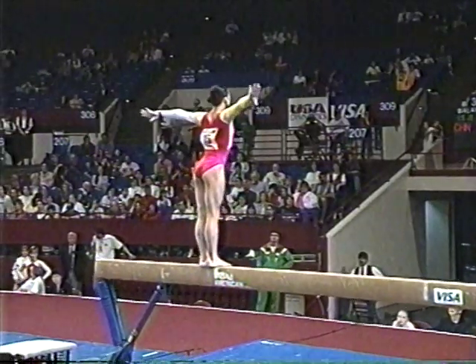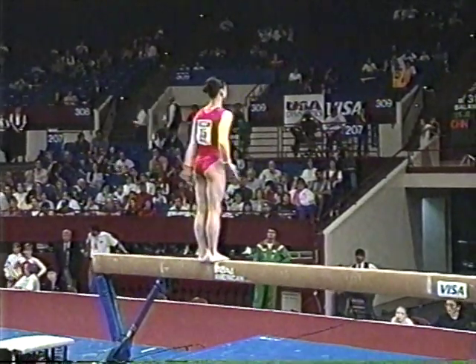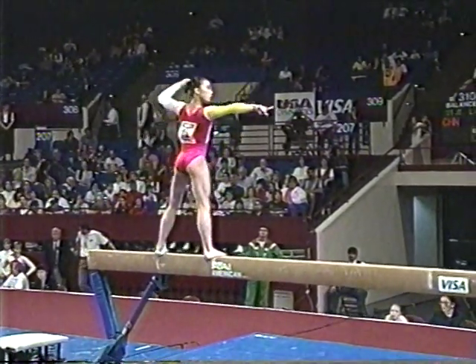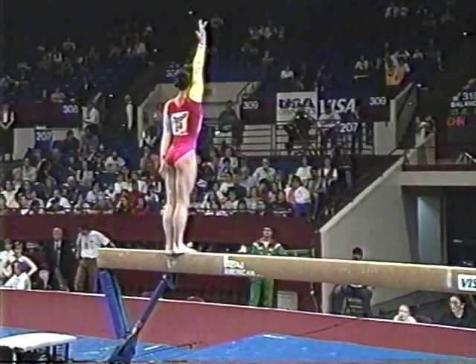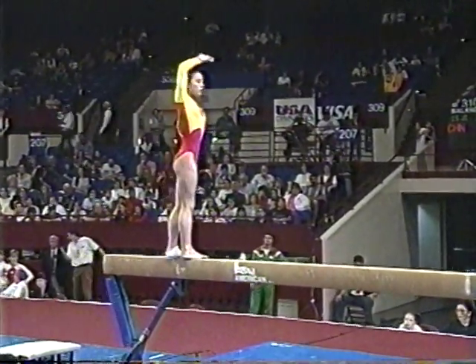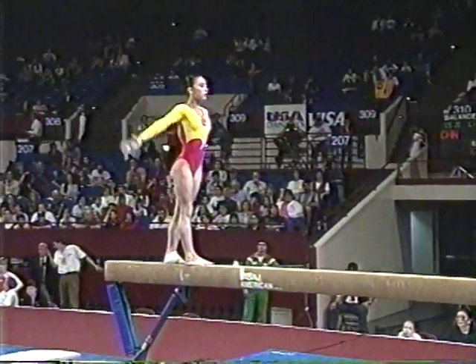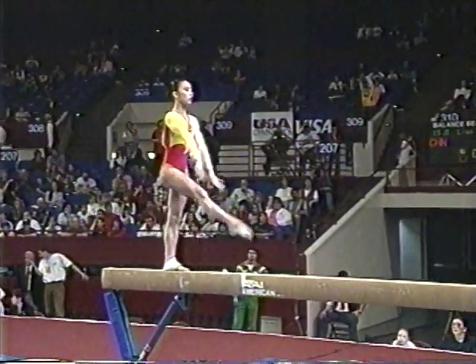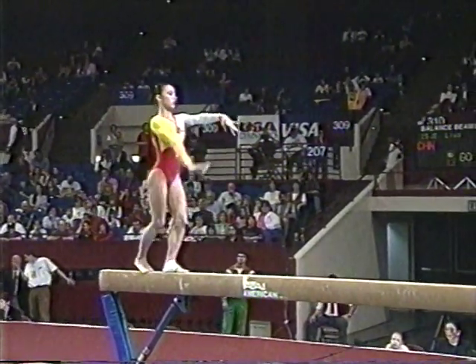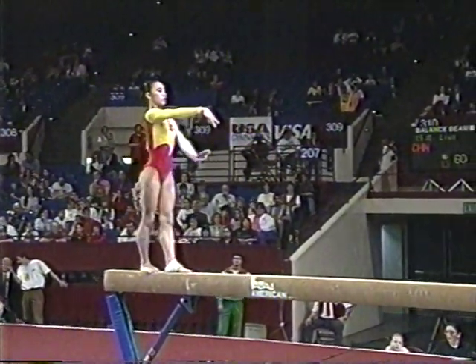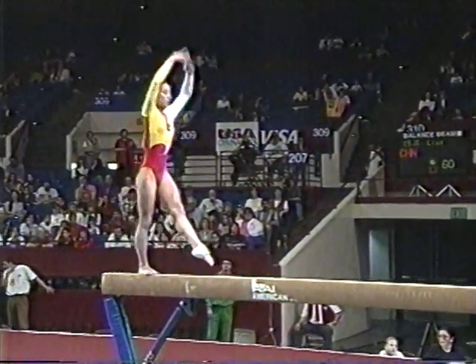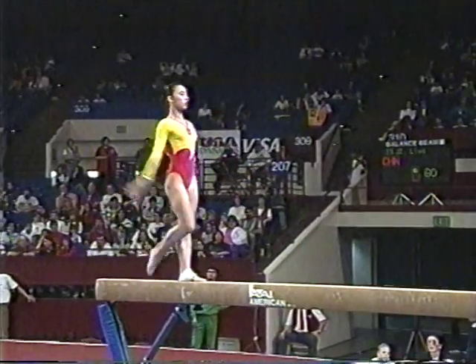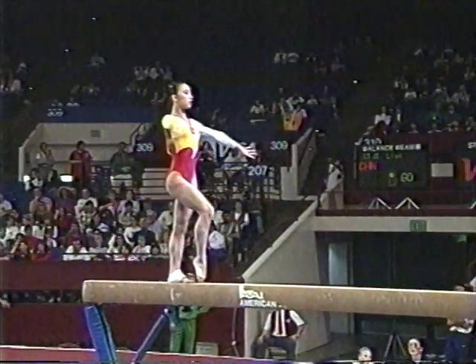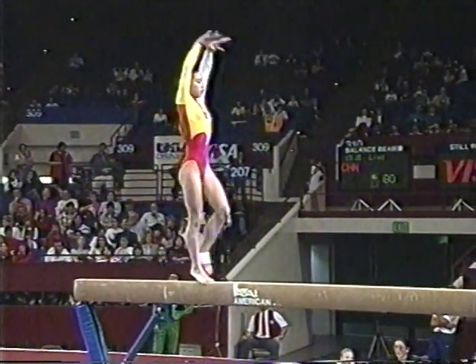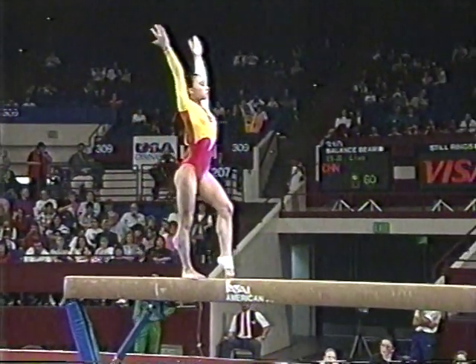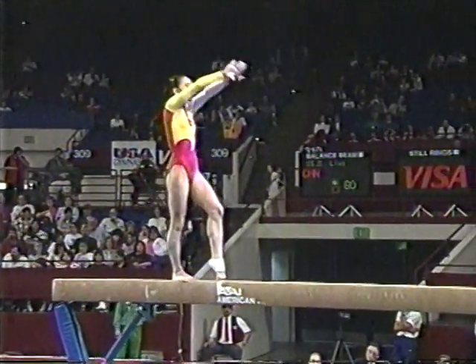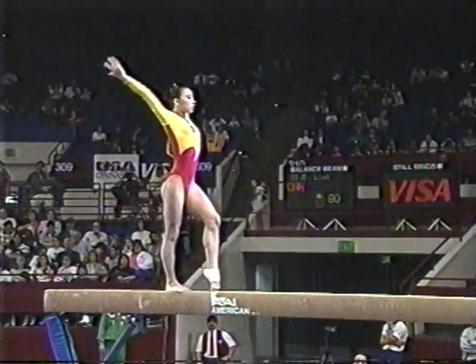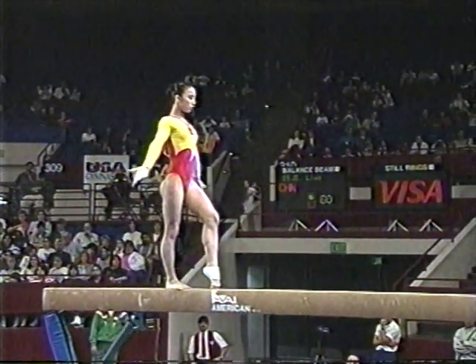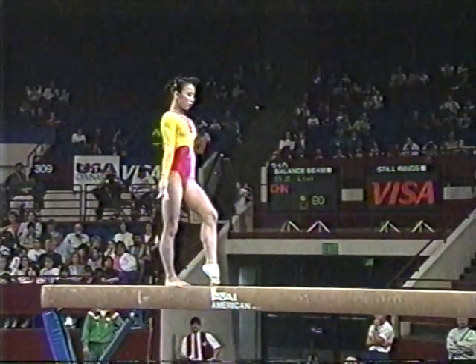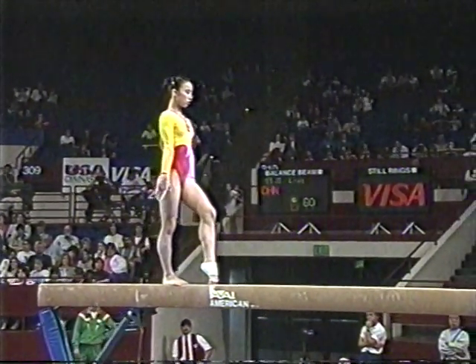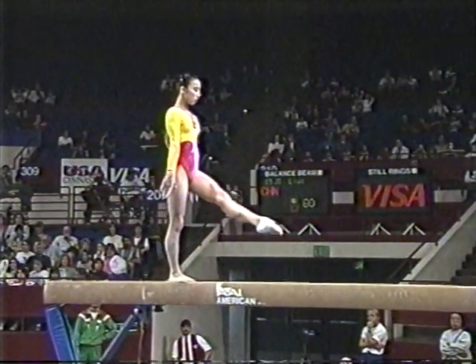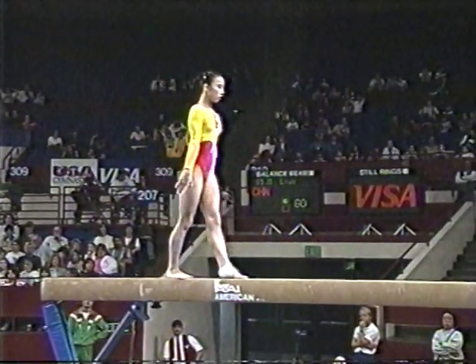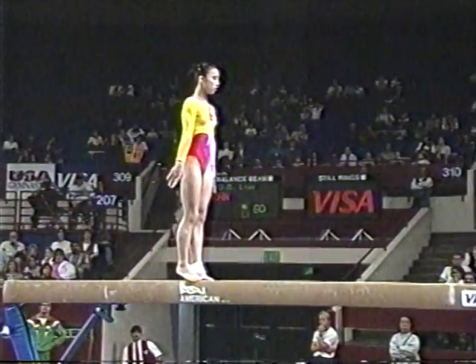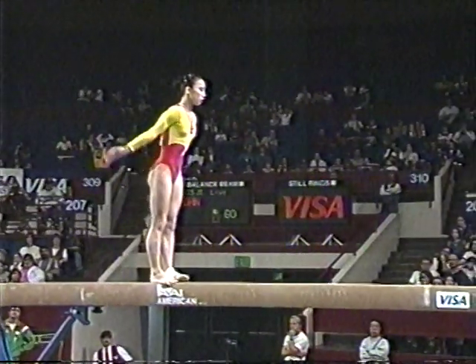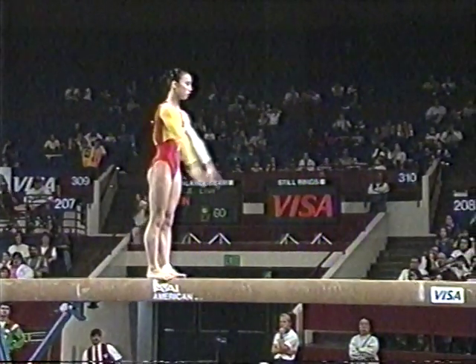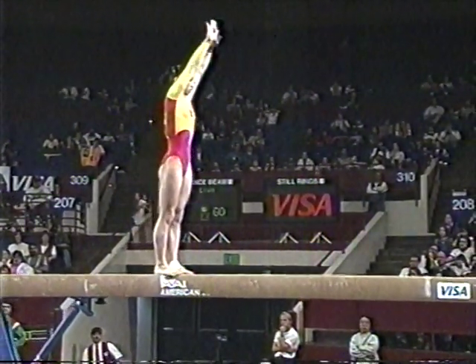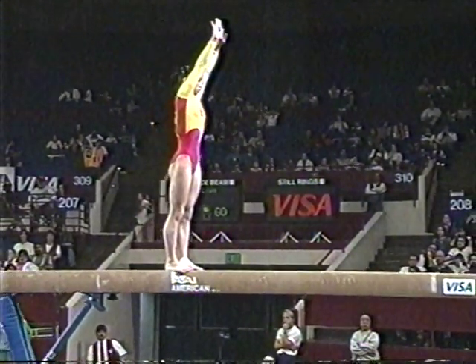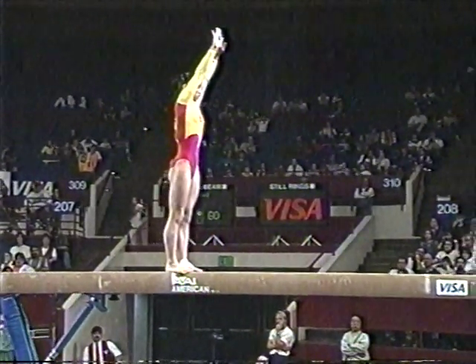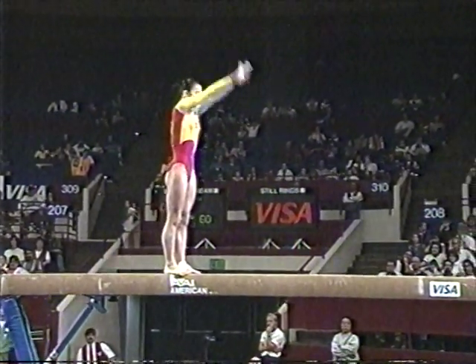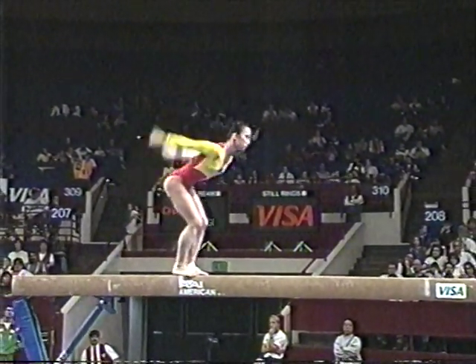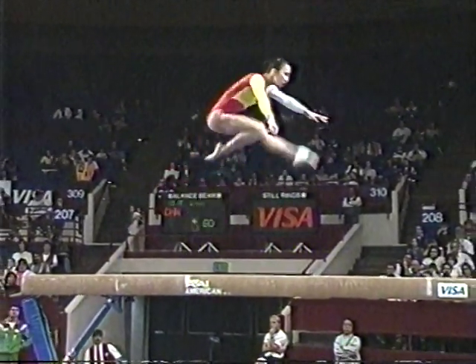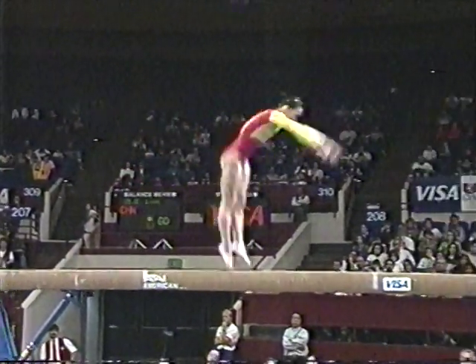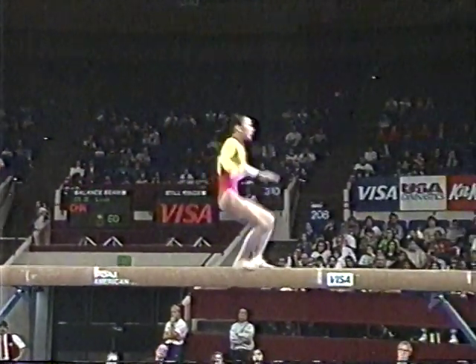Nice height on that switch side leap. On women's balance beam, we're going to see a lot more combinations — not just the single skills, but done in combinations, whether they be two jumps or two acrobatic skills. Here's an example right there.